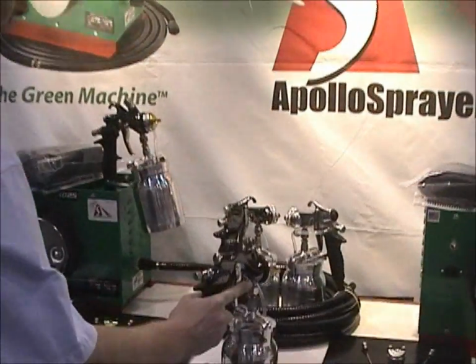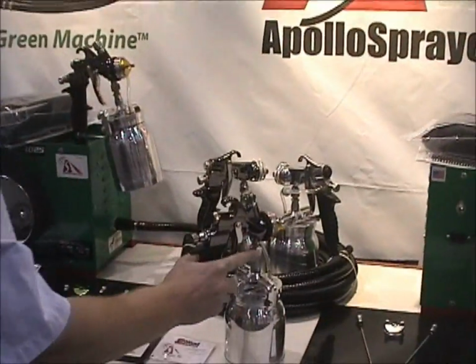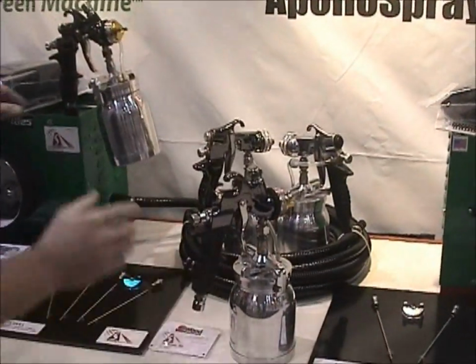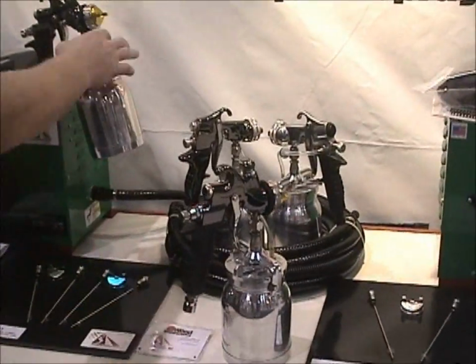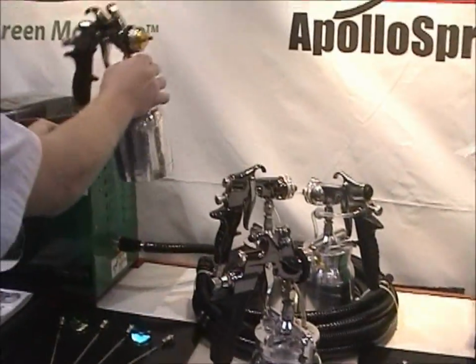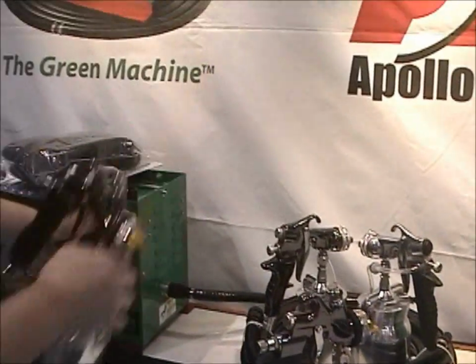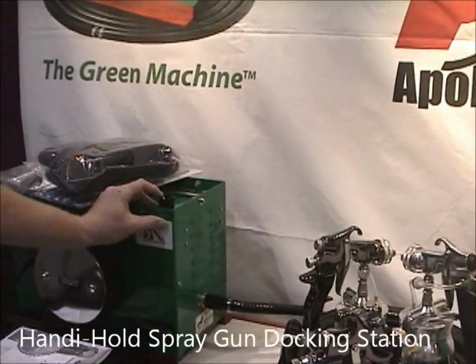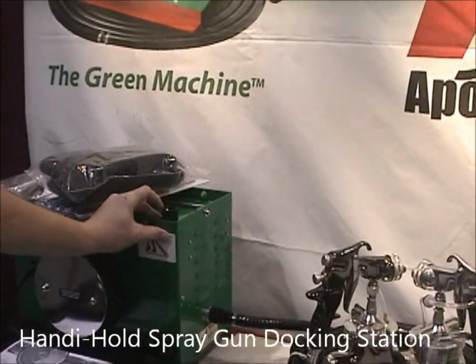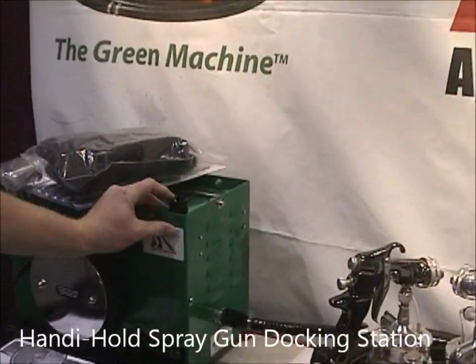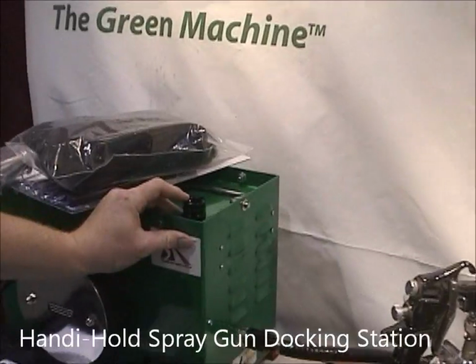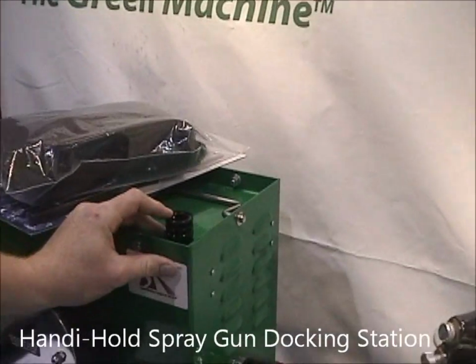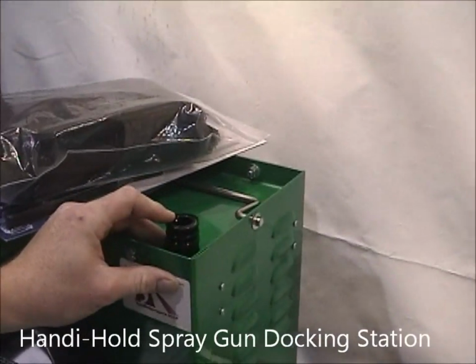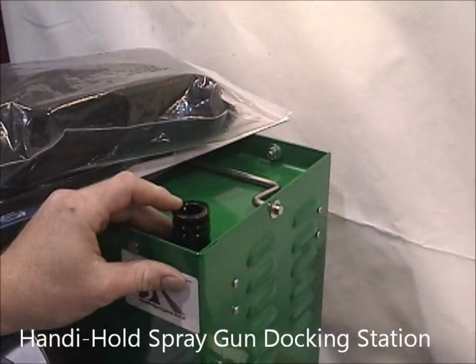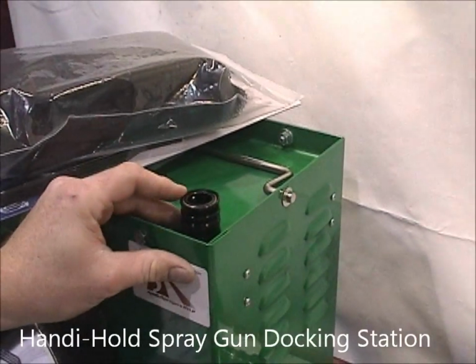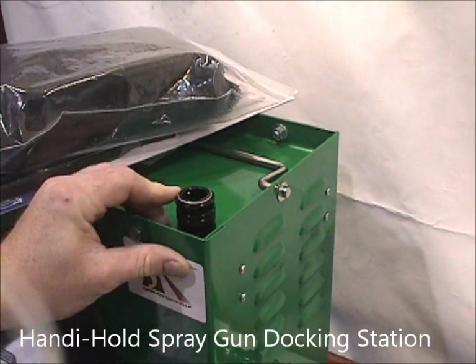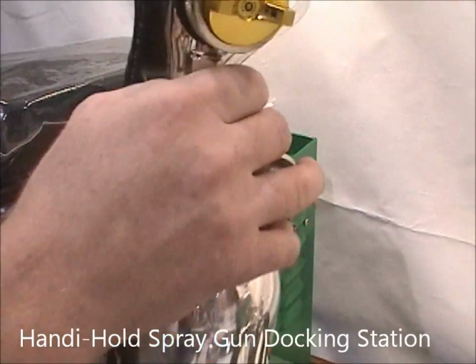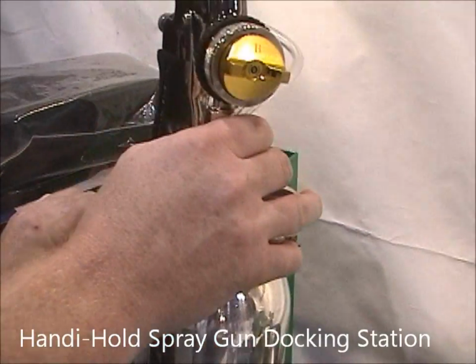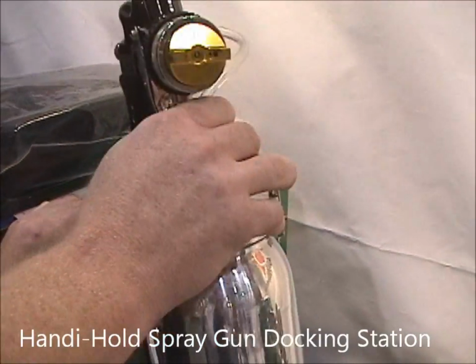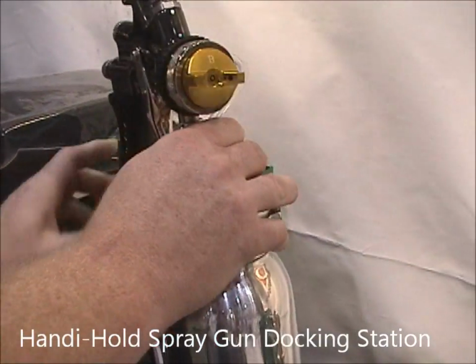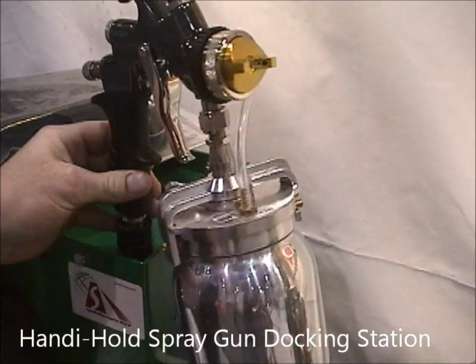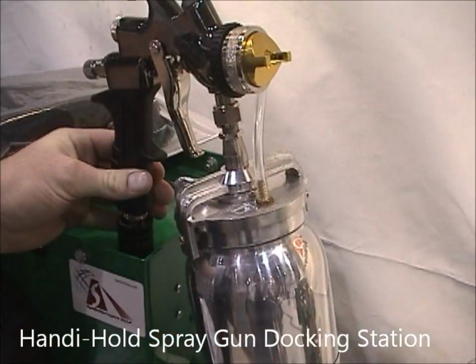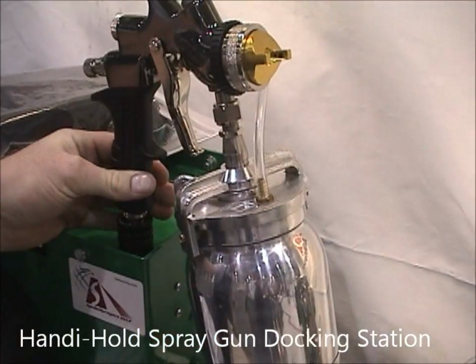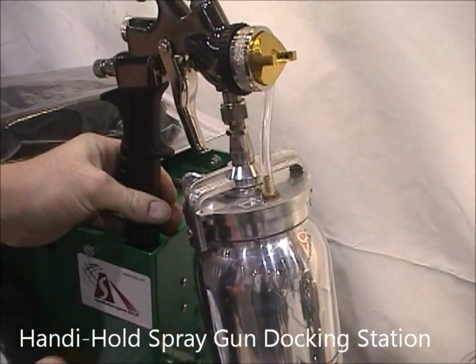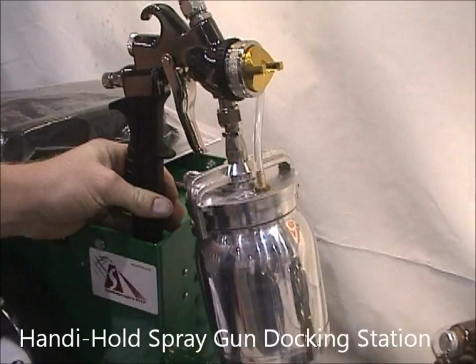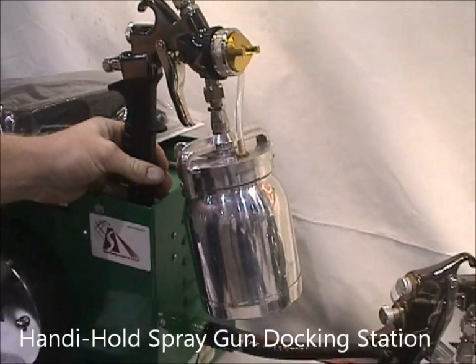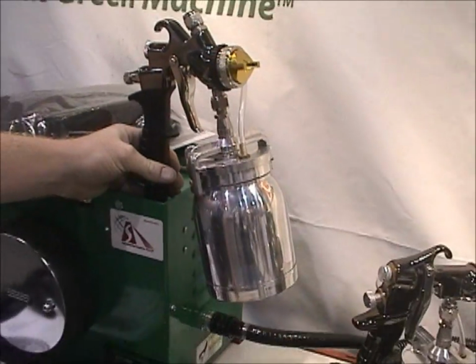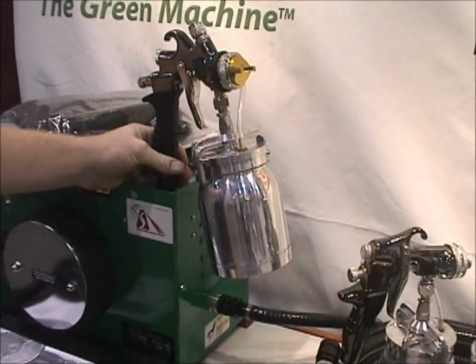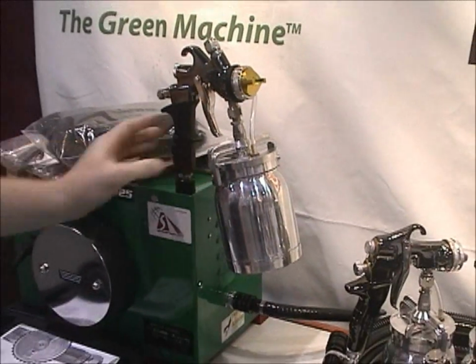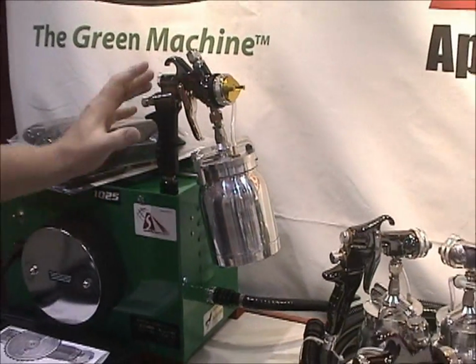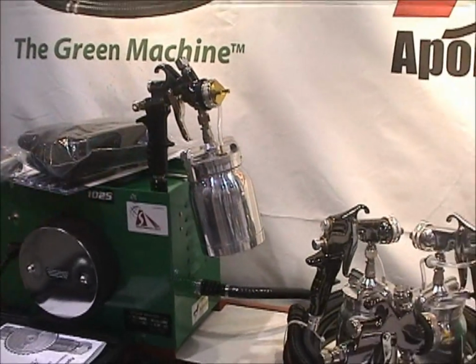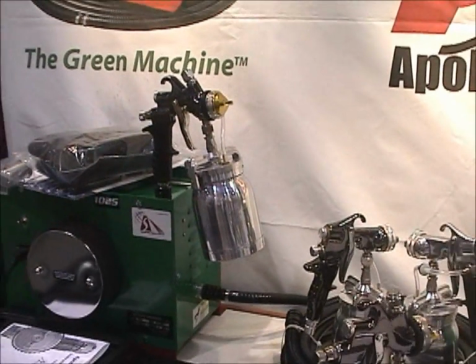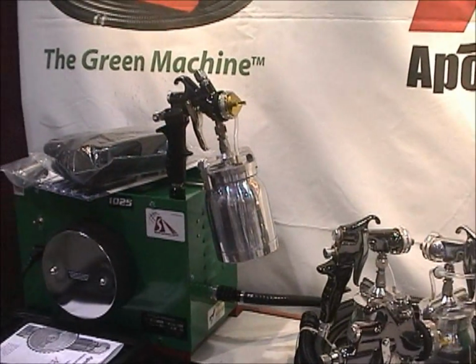One nice thing about the system: when you are done with your gun, we have a quick connect on the top of the machine so it allows you to store the gun when you're done. It holds the gun vertical and you can leave your material in there between coats so you don't have to worry about bumping it and knocking it on the floor.